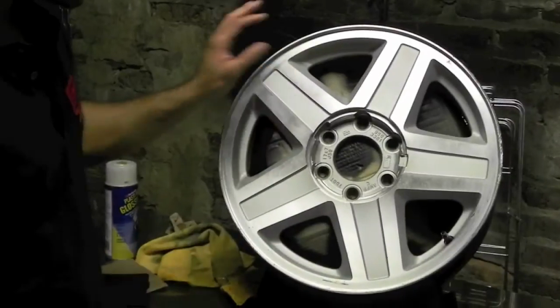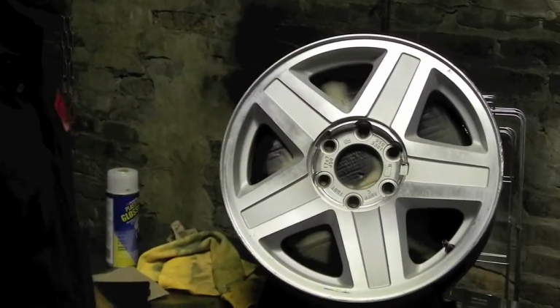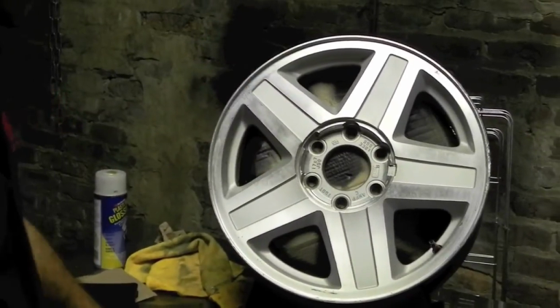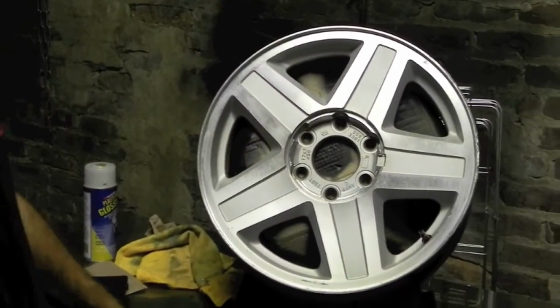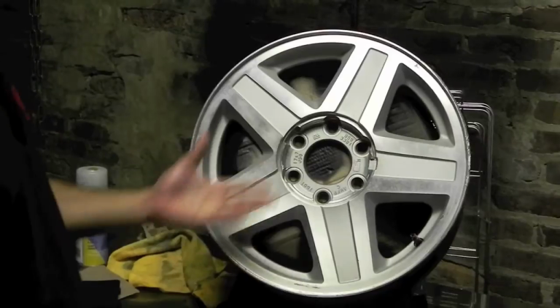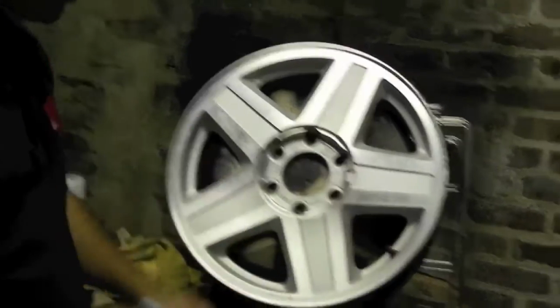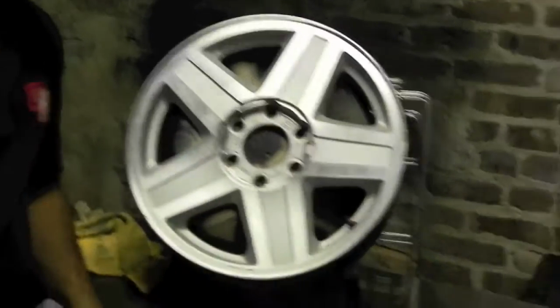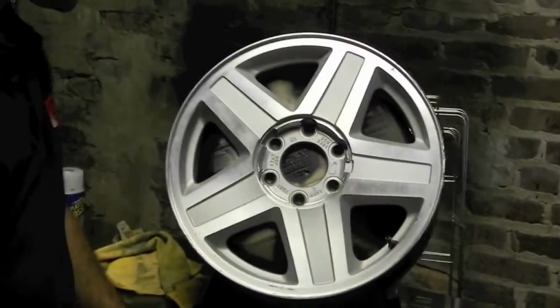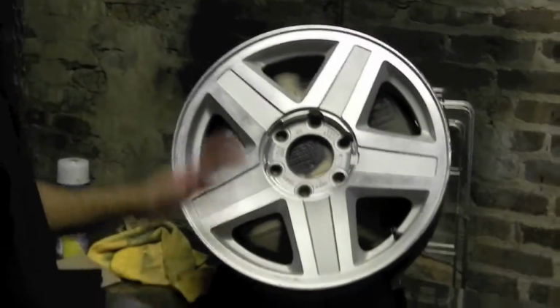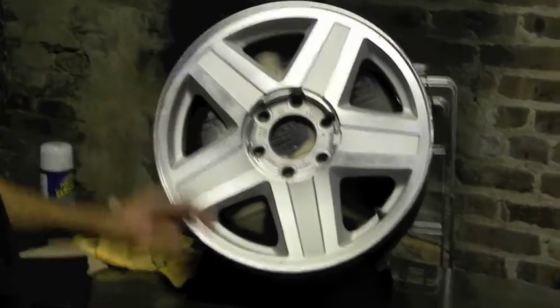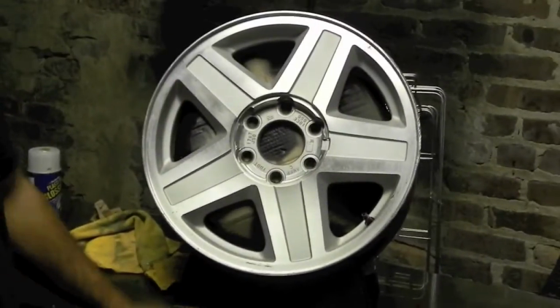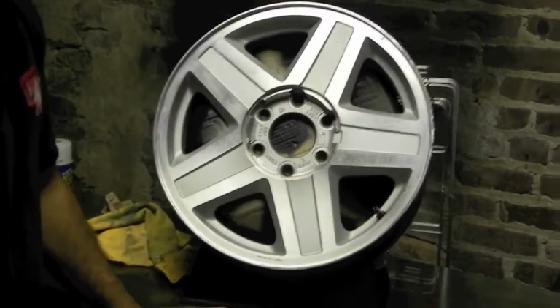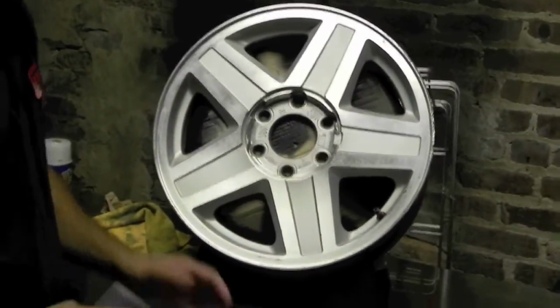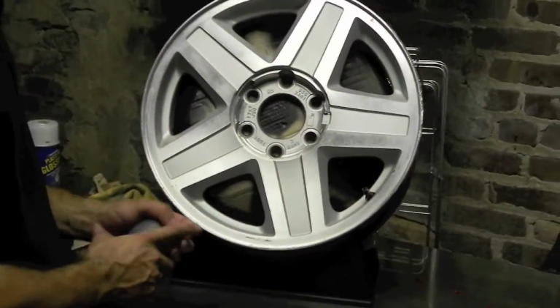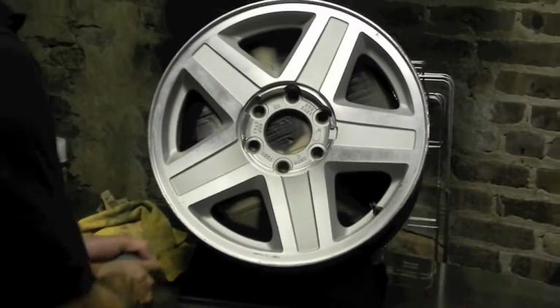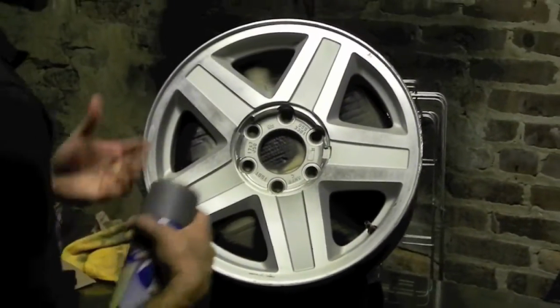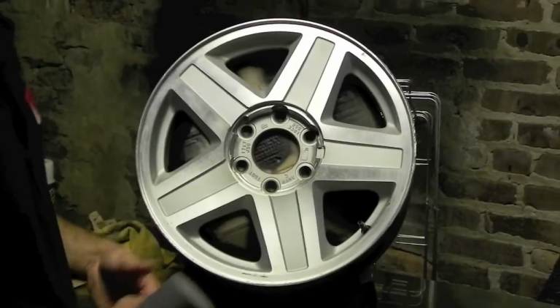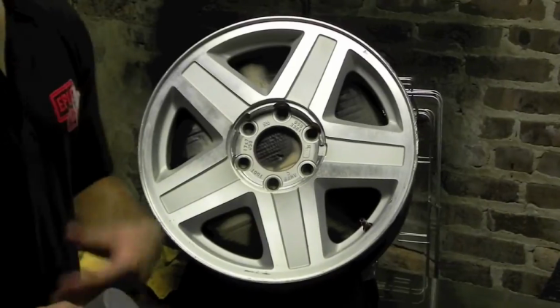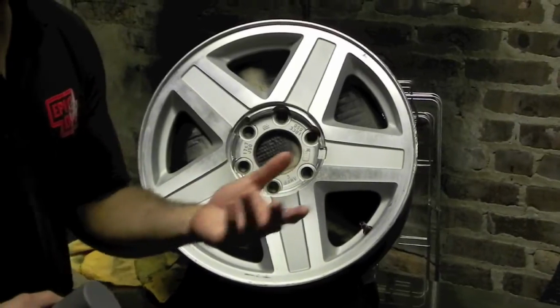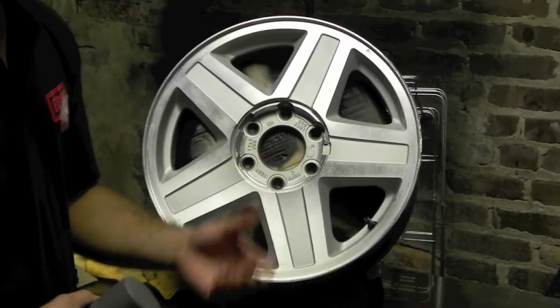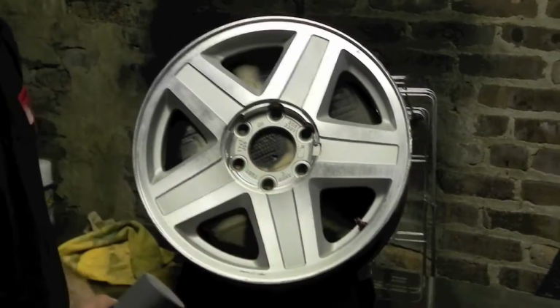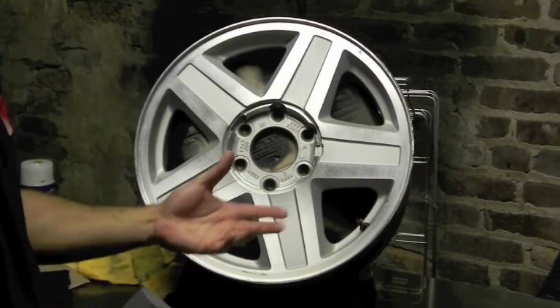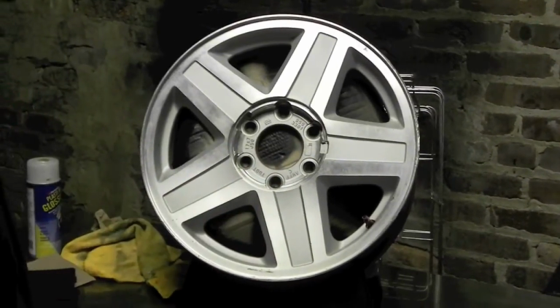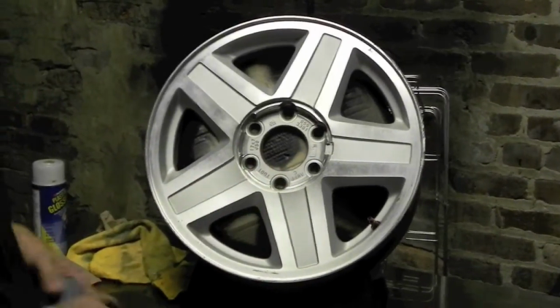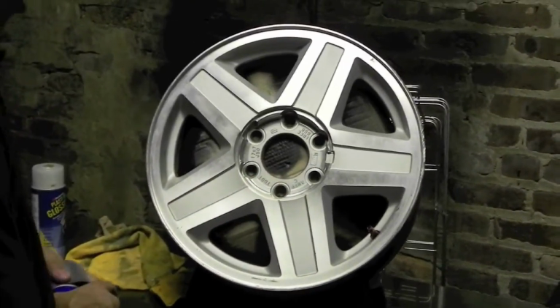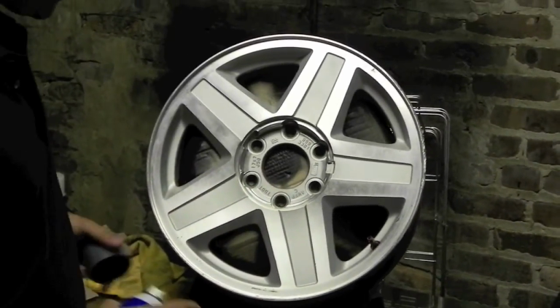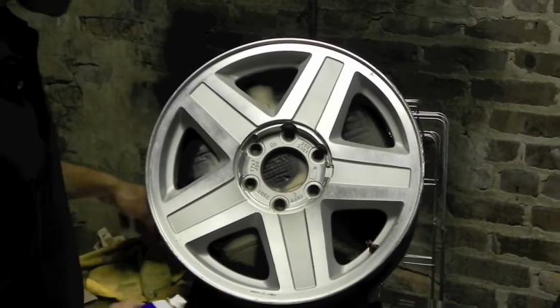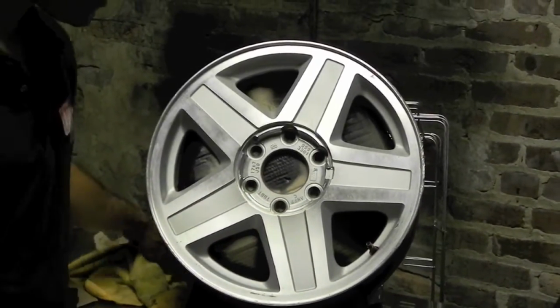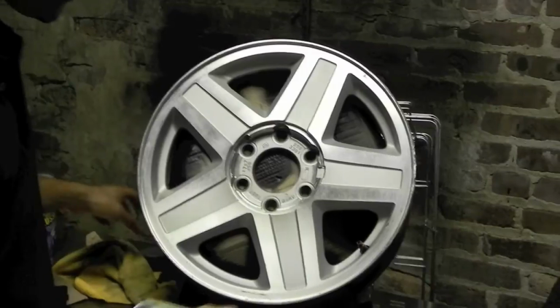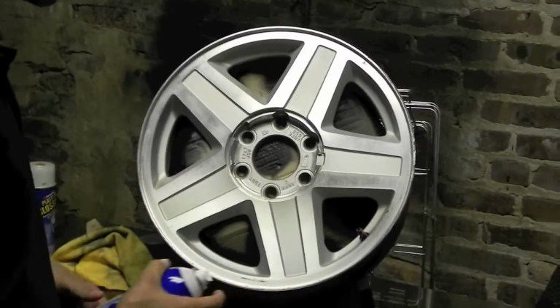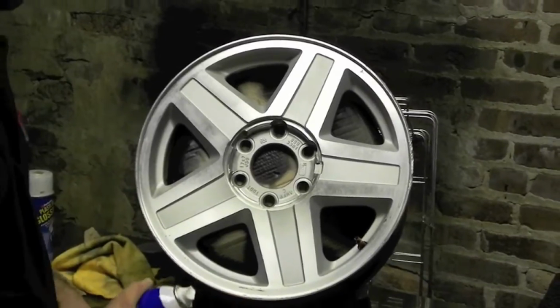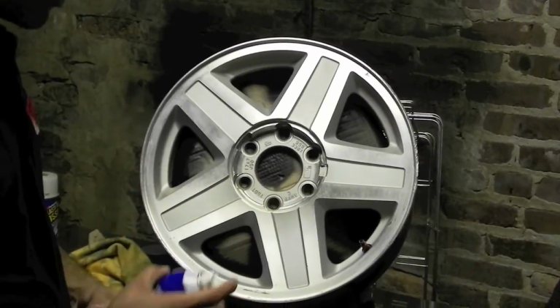Alright guys, we got the rim. Basically we're going to start off with a light dusting coat on the first coat and then we'll gradually increment our amount that we put on the rim. So let's get to the first coat.